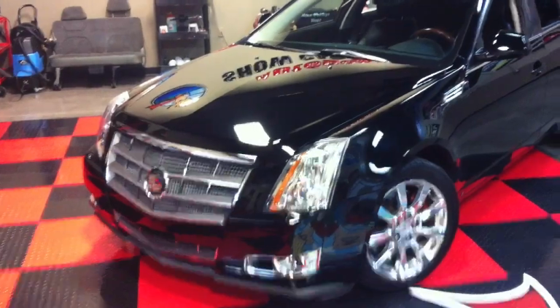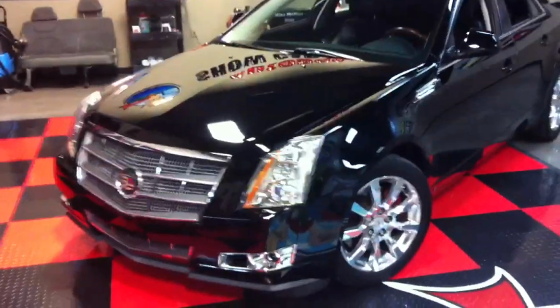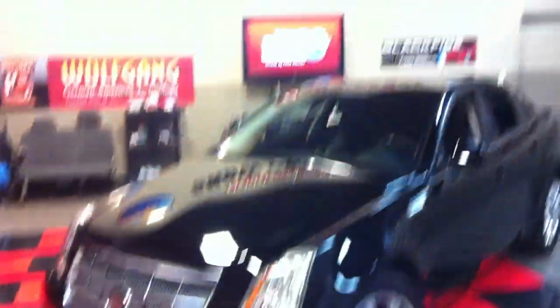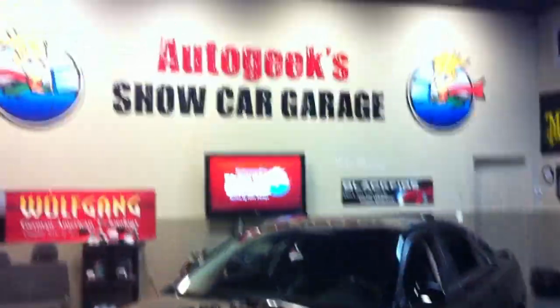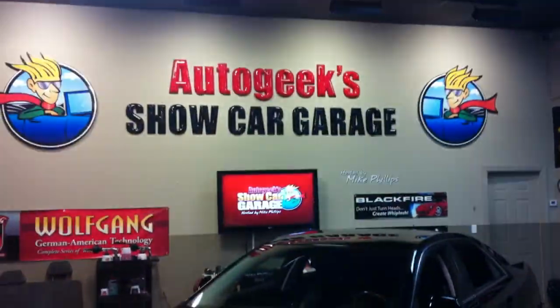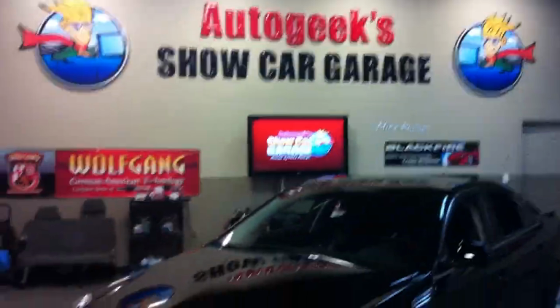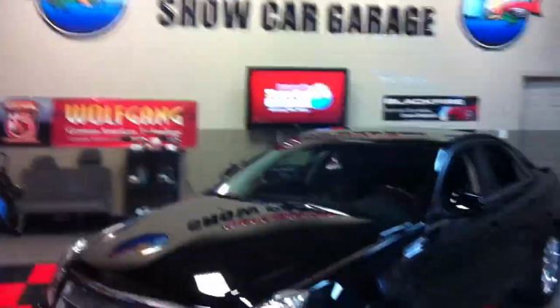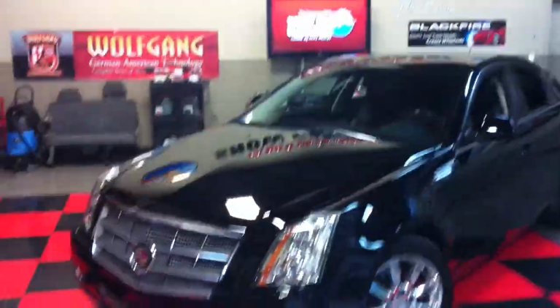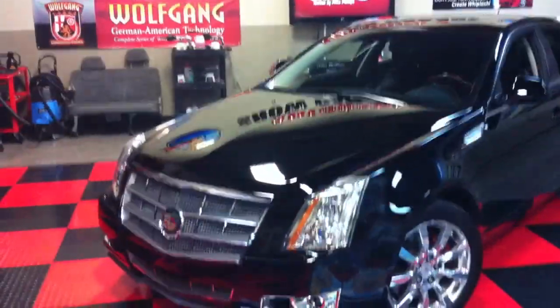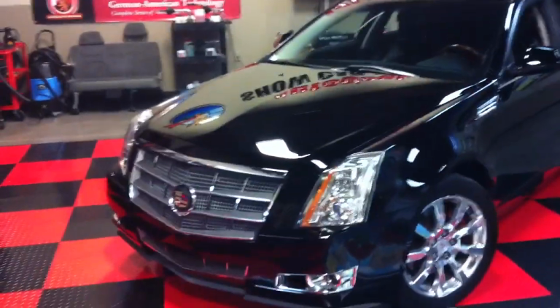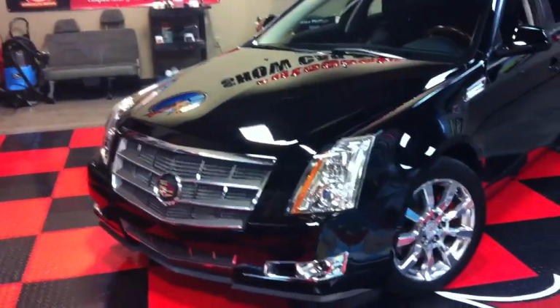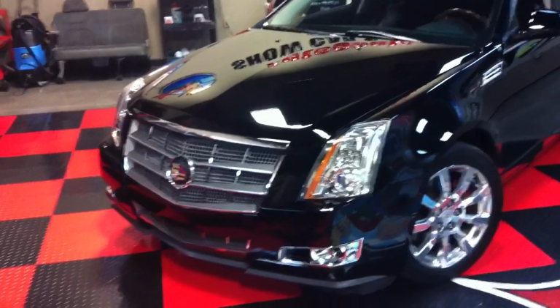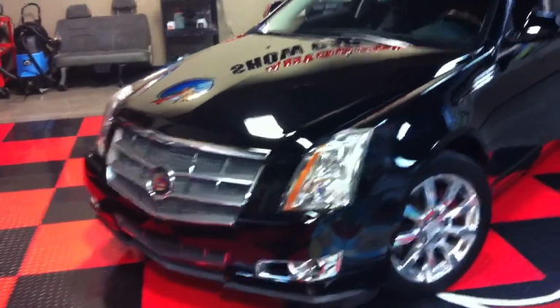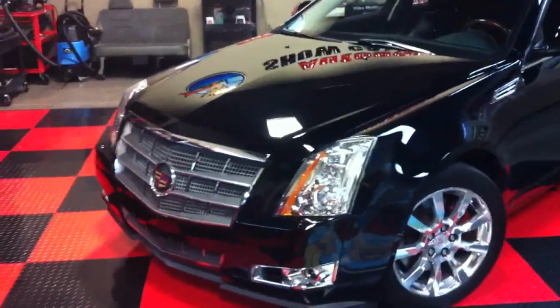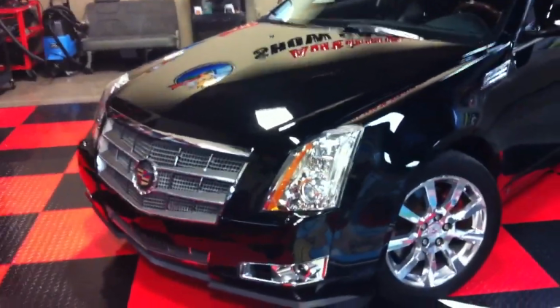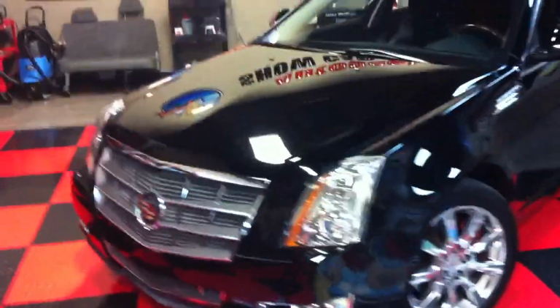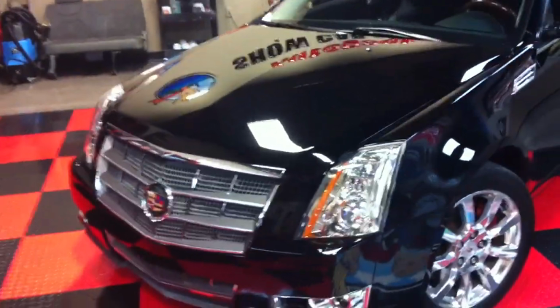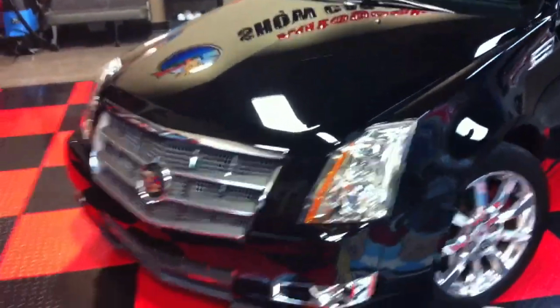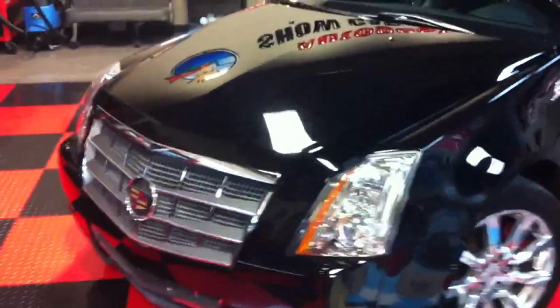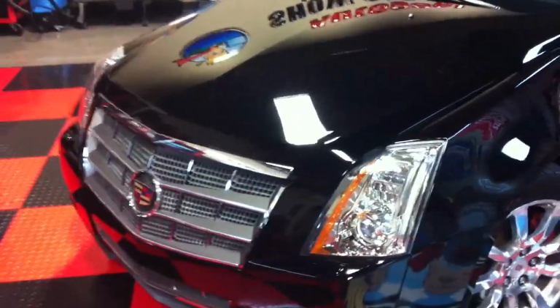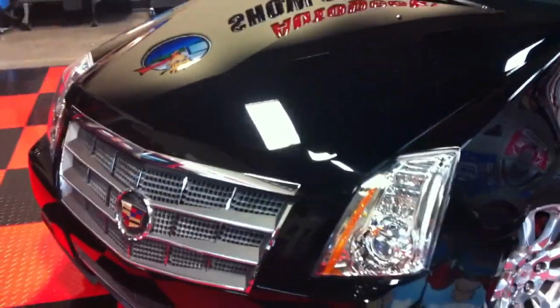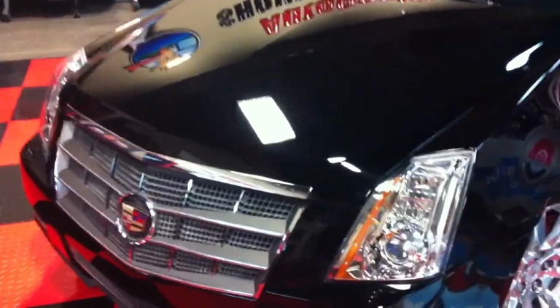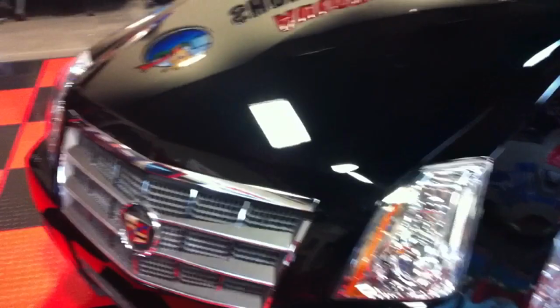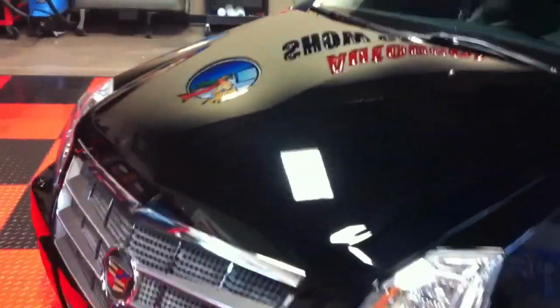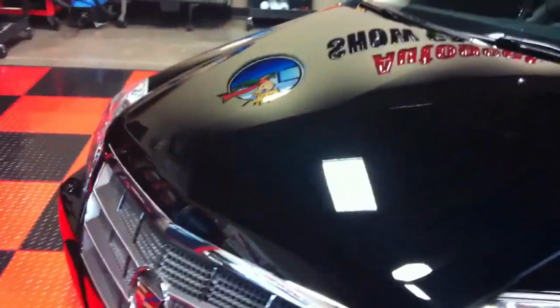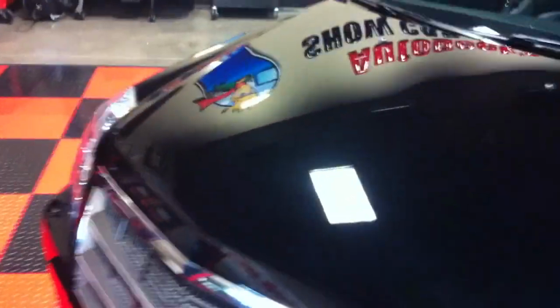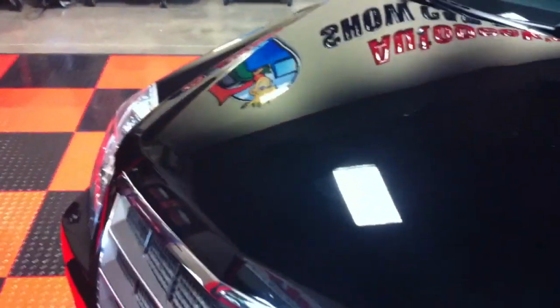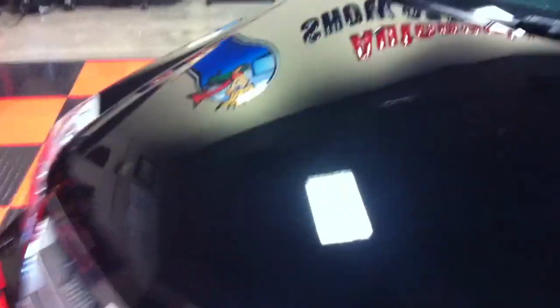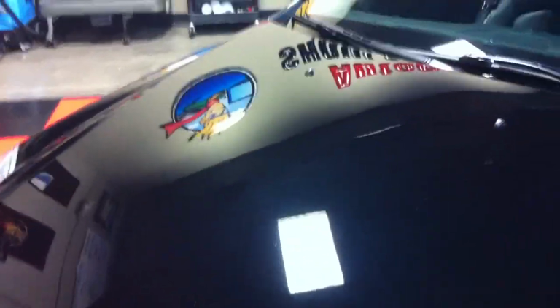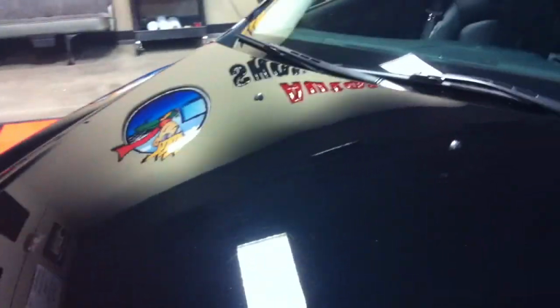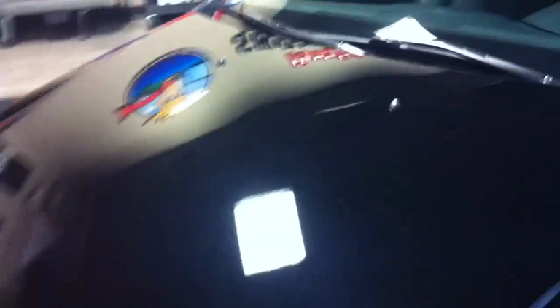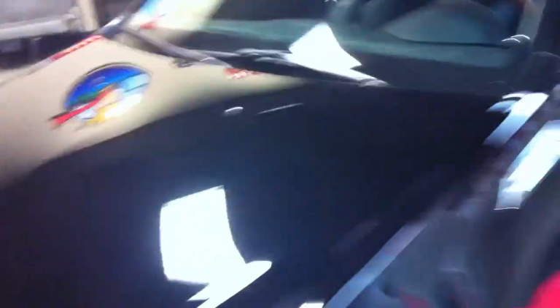Mike Phillips down here at AutoGeek Show Car Garage. This is a 2008 Cadillac CTS, and when this thing arrived, this thing was thrashed. Thrashed and trashed. The whole car looked like someone took an SOS pad to it.